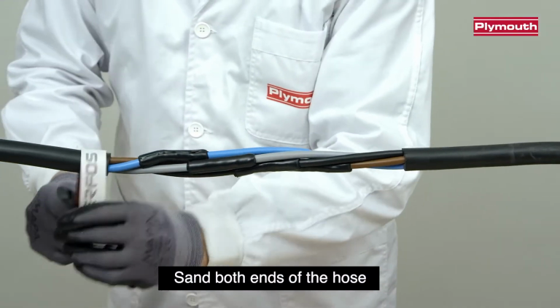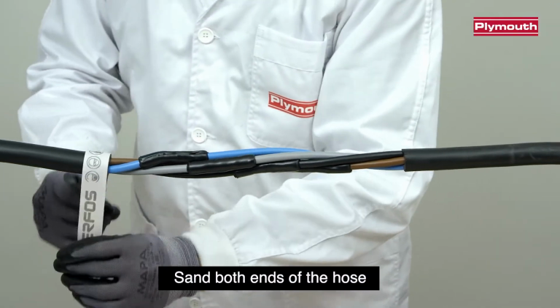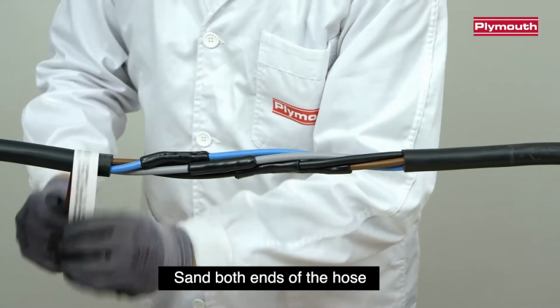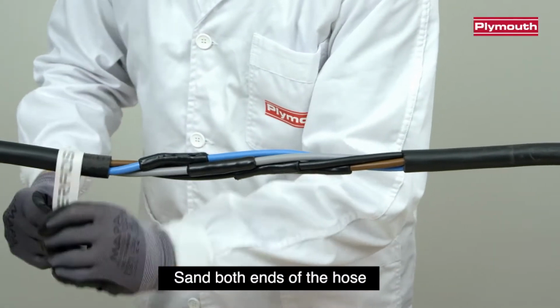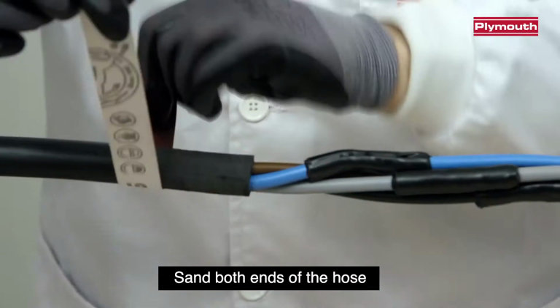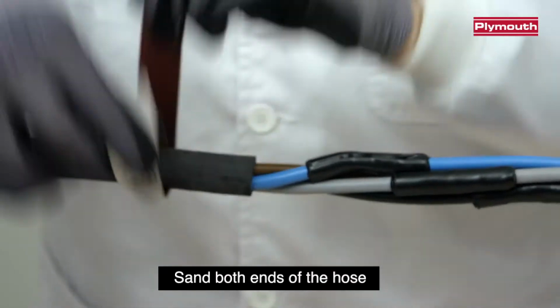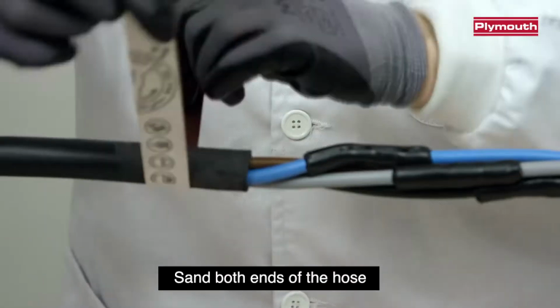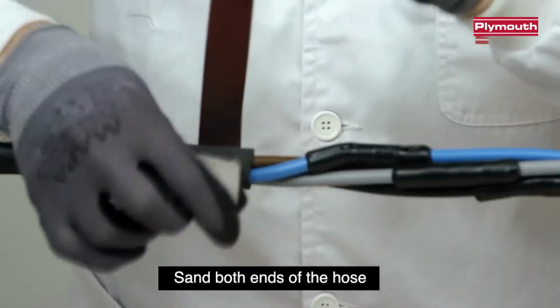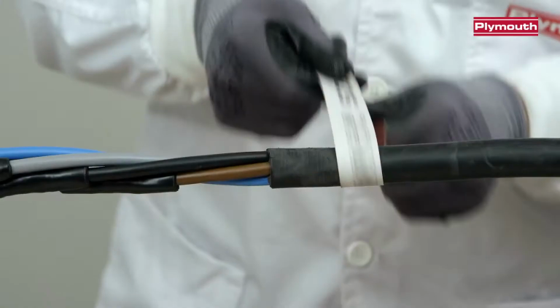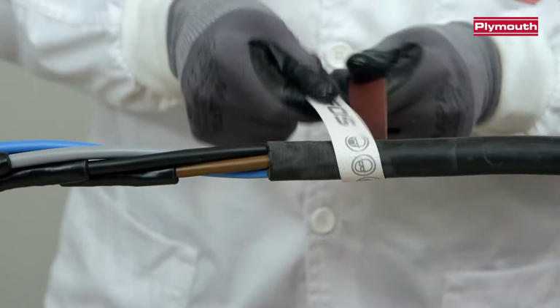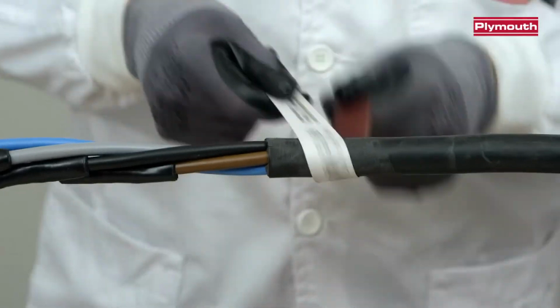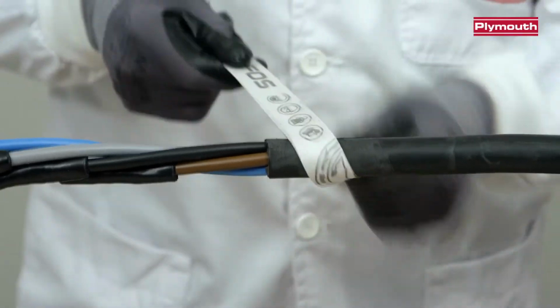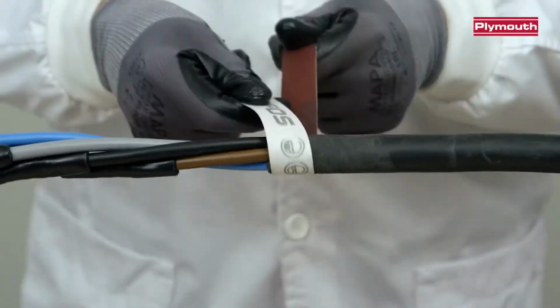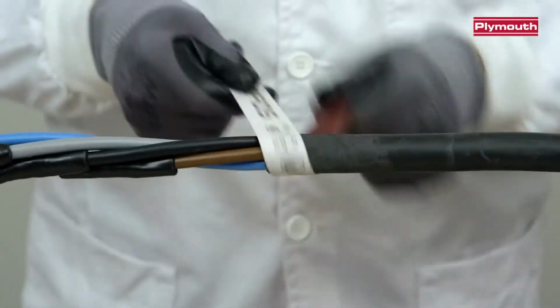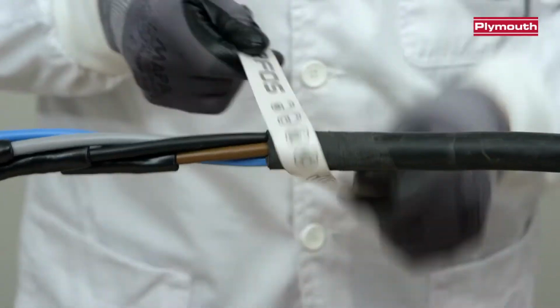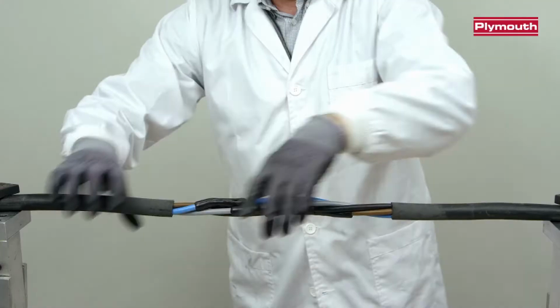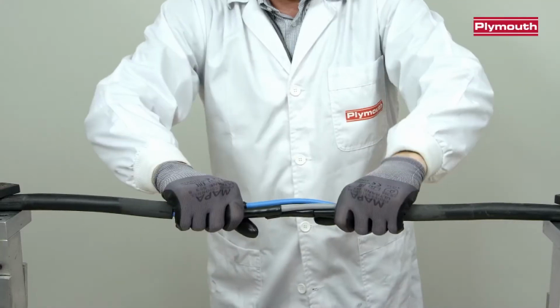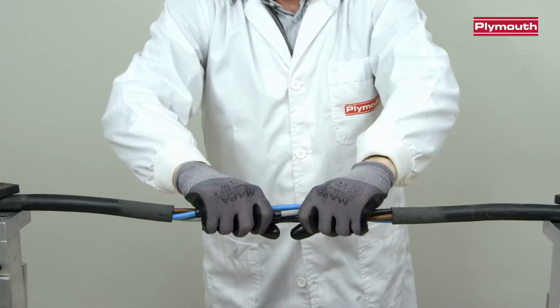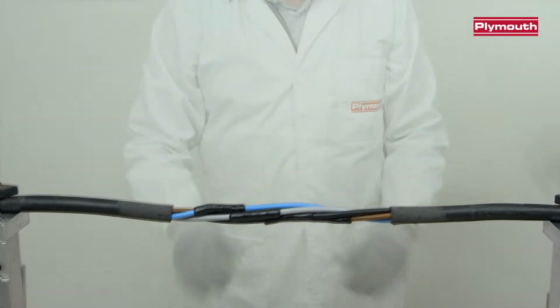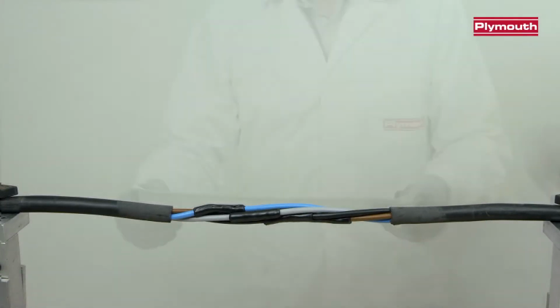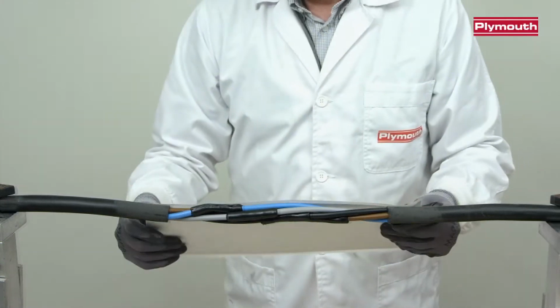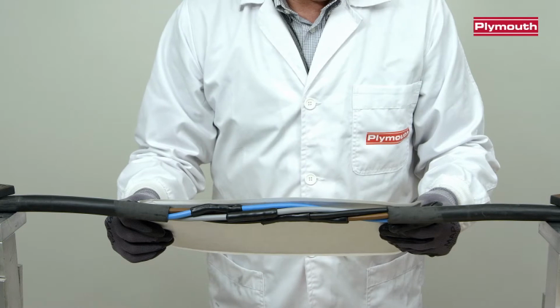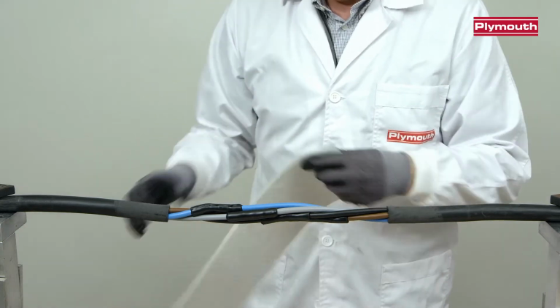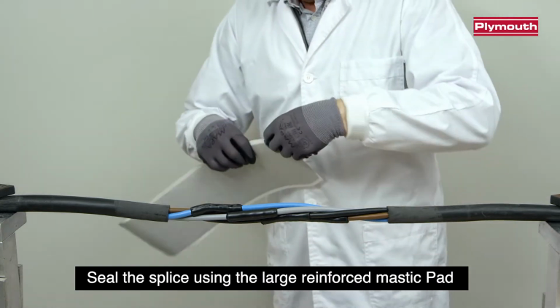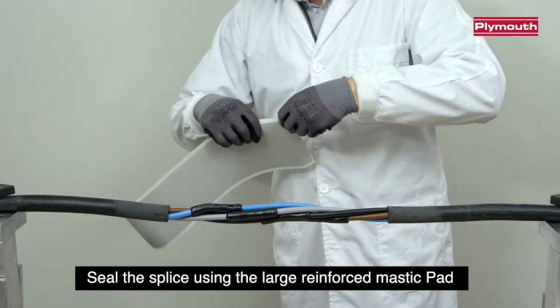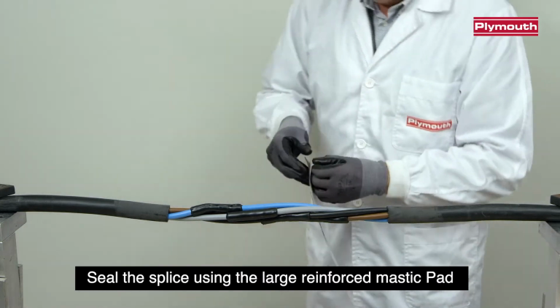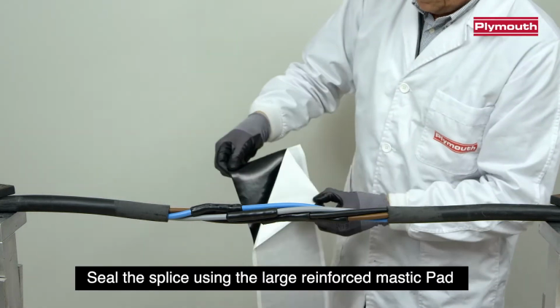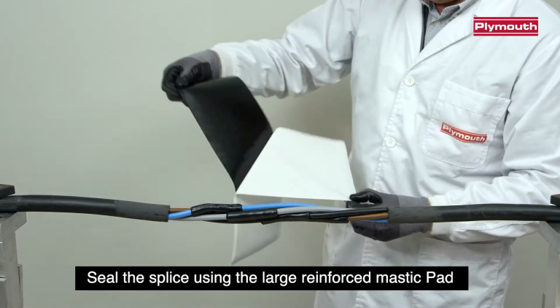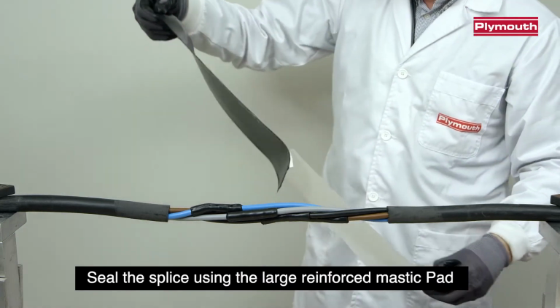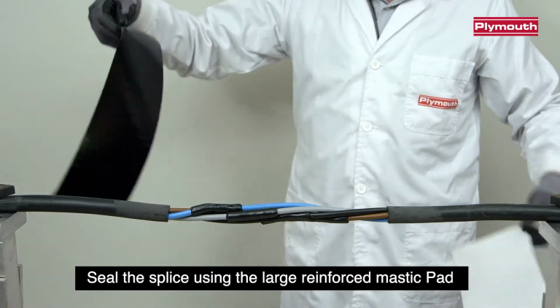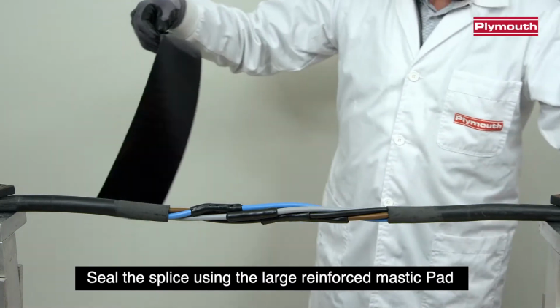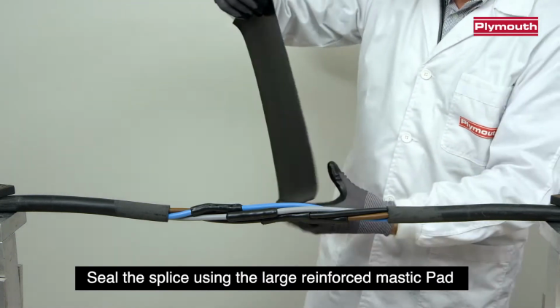Sand both ends of the hose. Seal the splice using the large reinforced mastic pad.